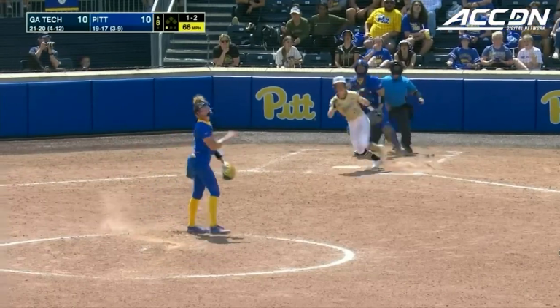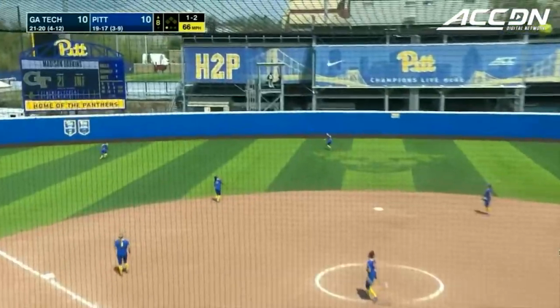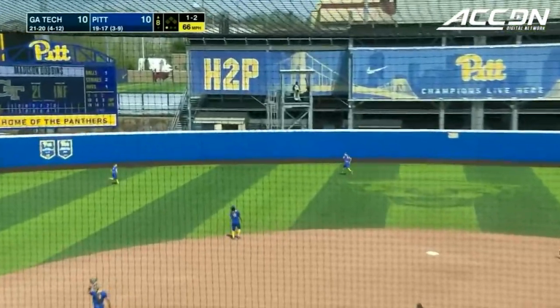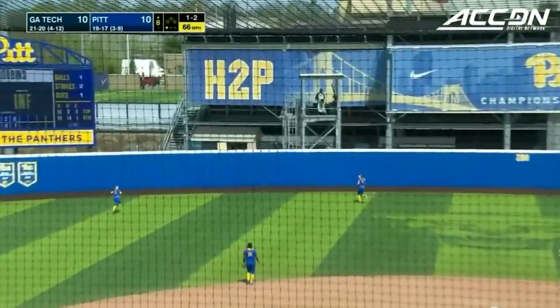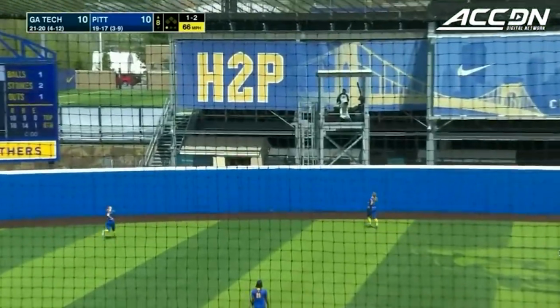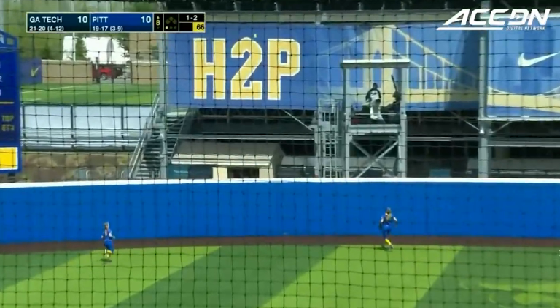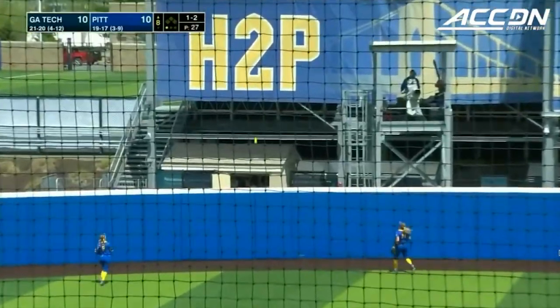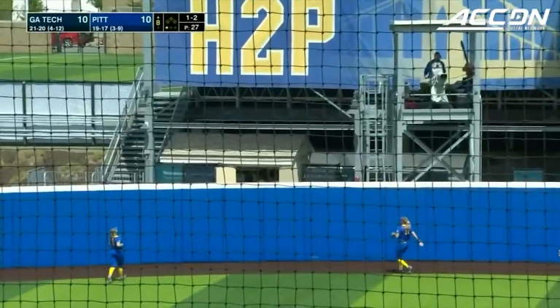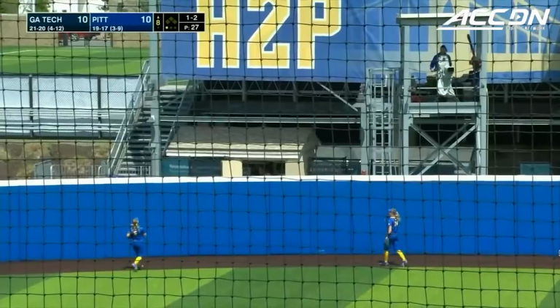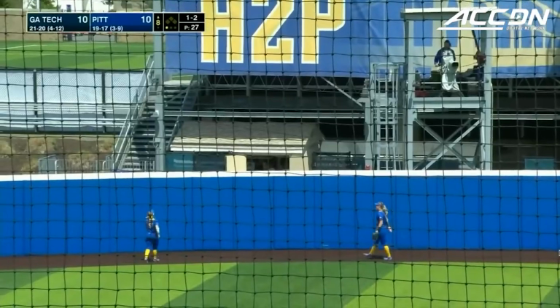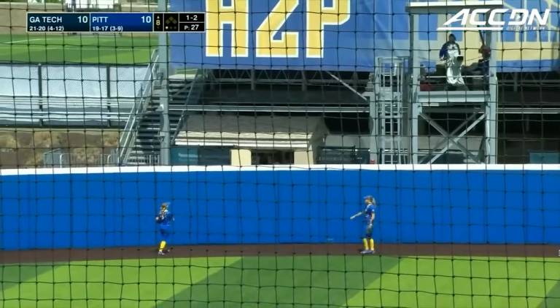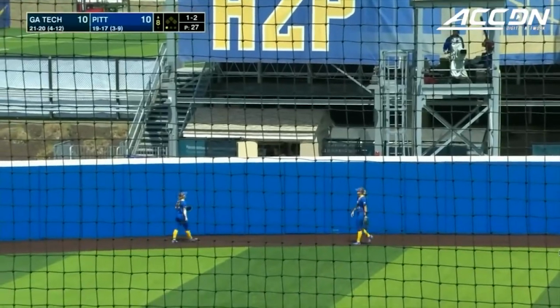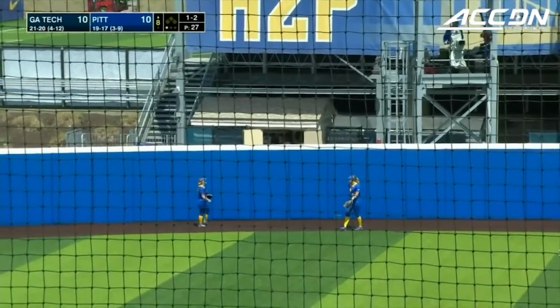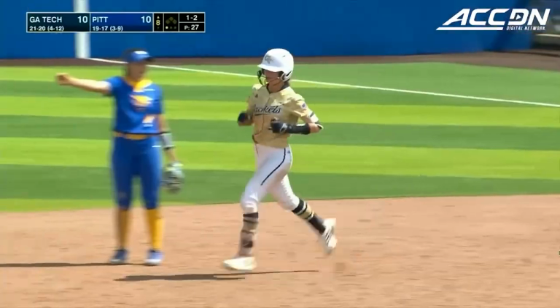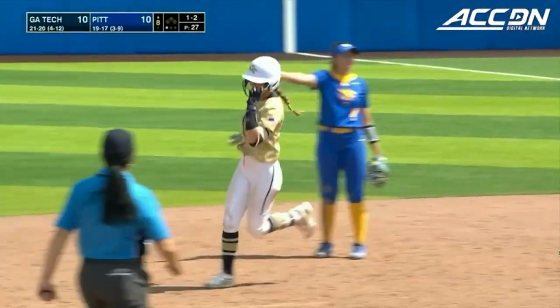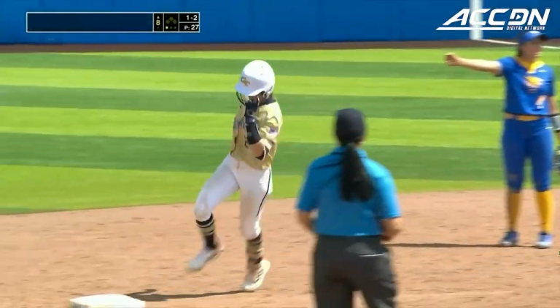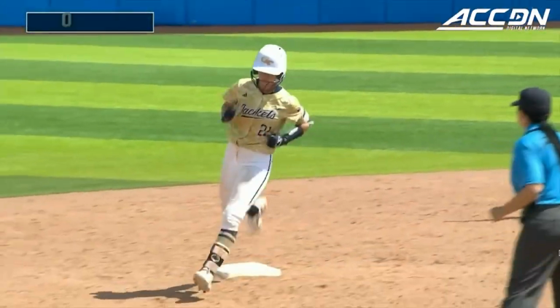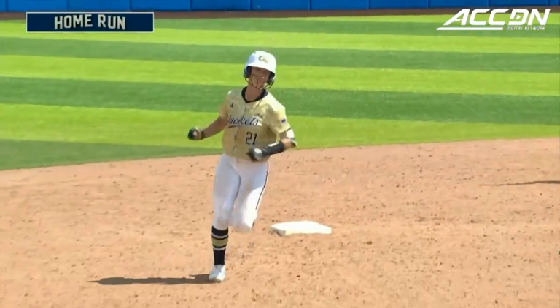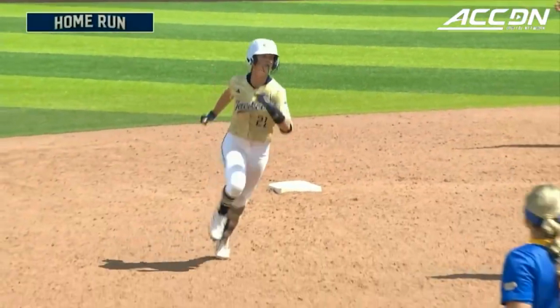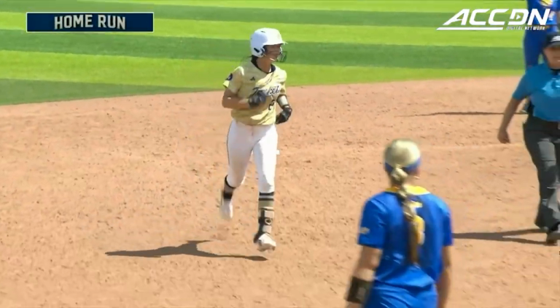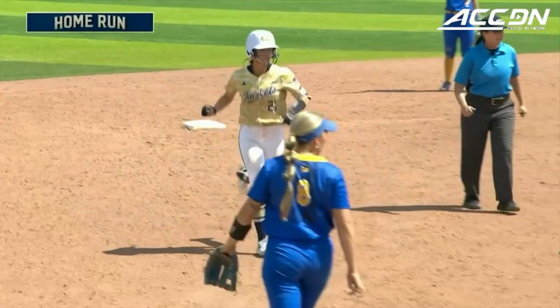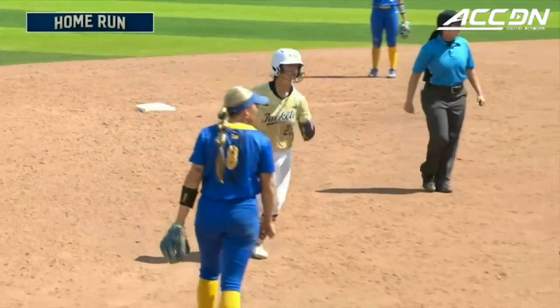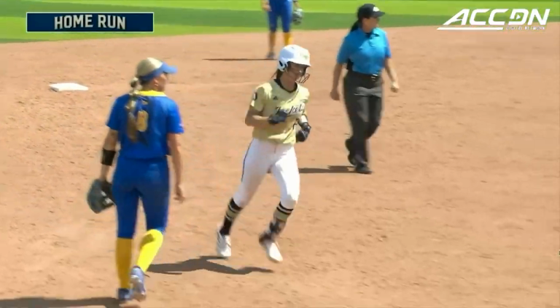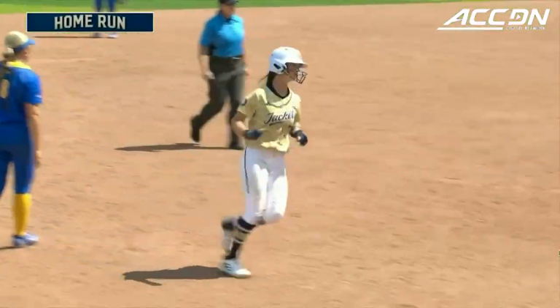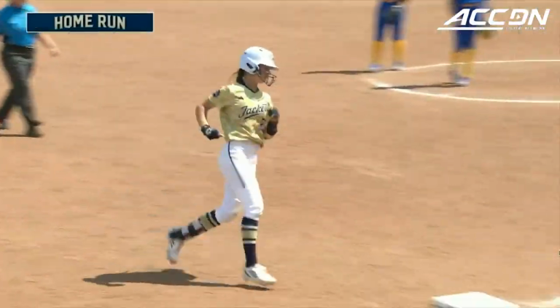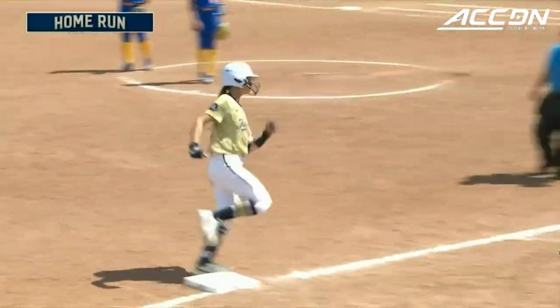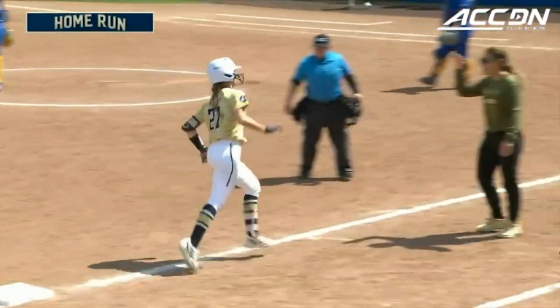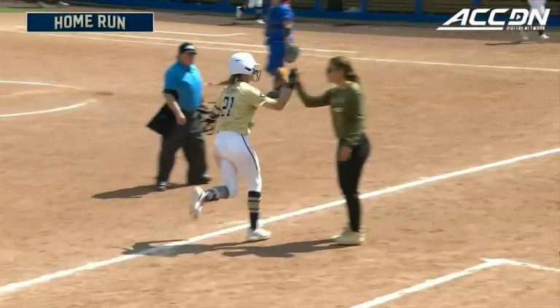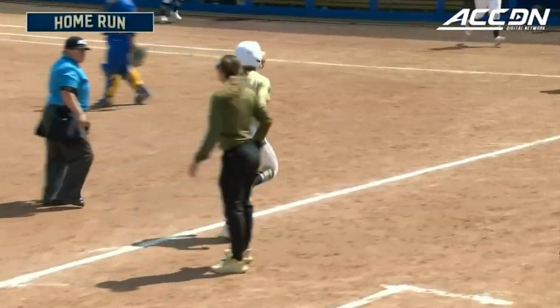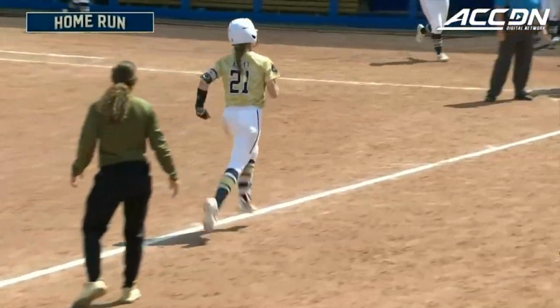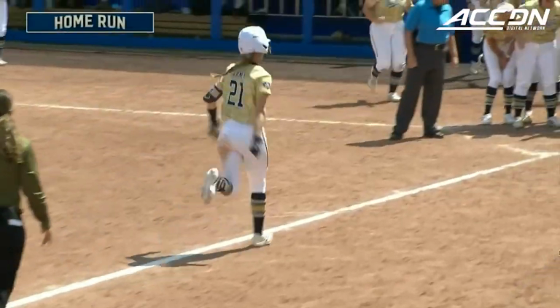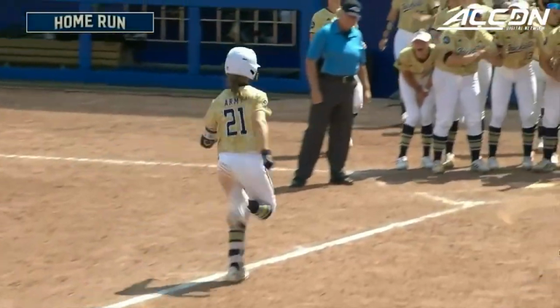That one's cracked to left center field and that is gone. Dobbins with another home run in this game. The Yellow Jackets take the lead eleven to ten at the top of the eighth.